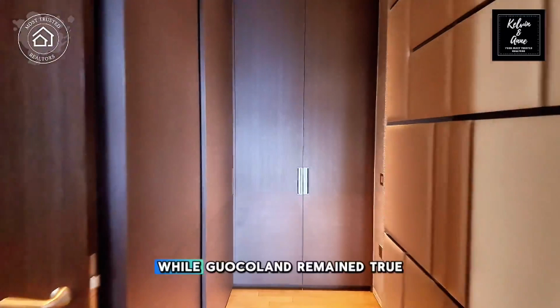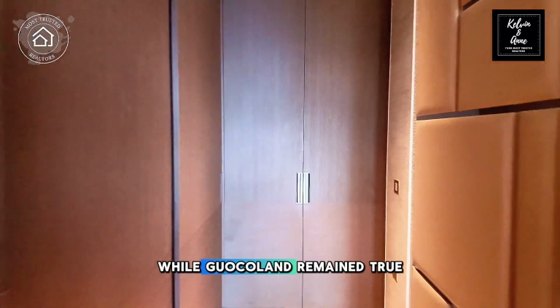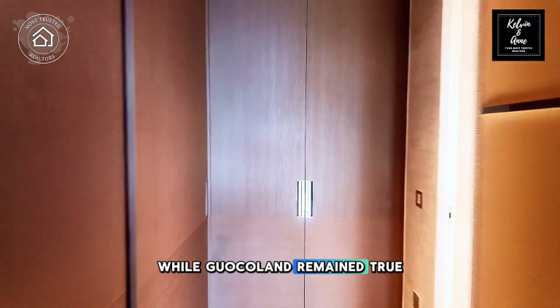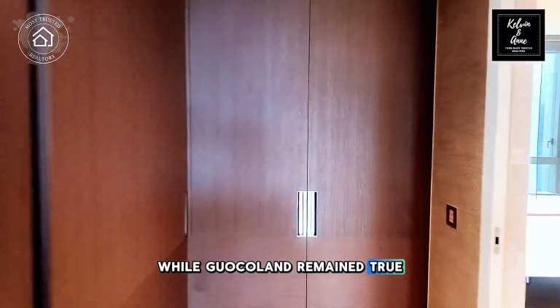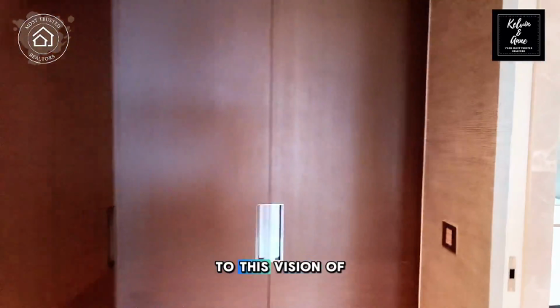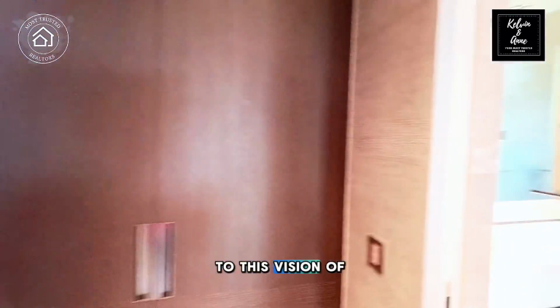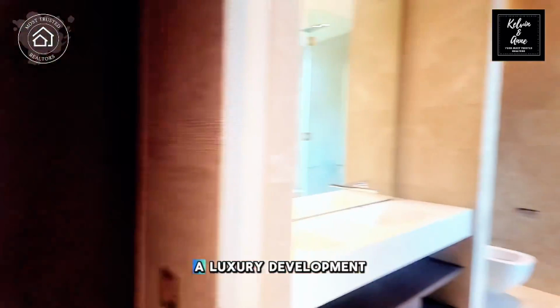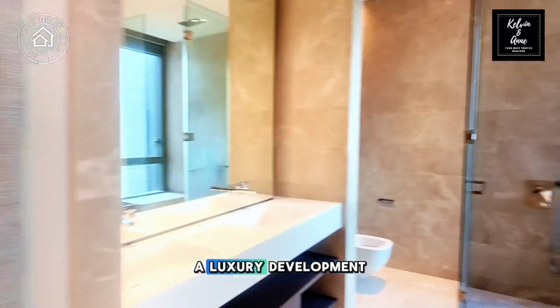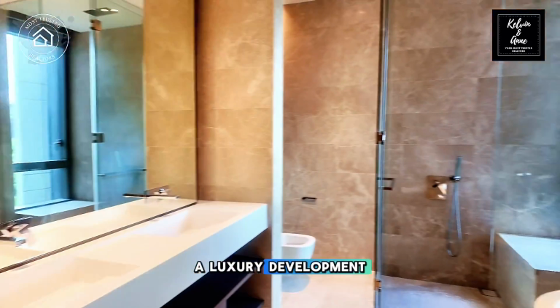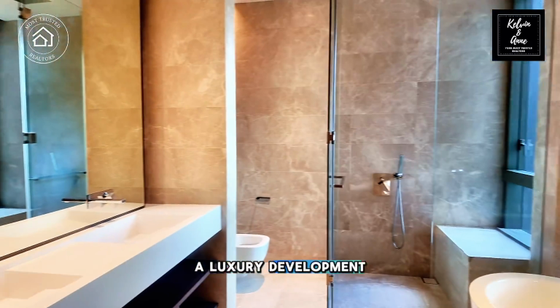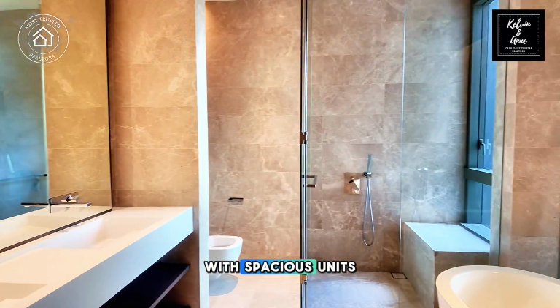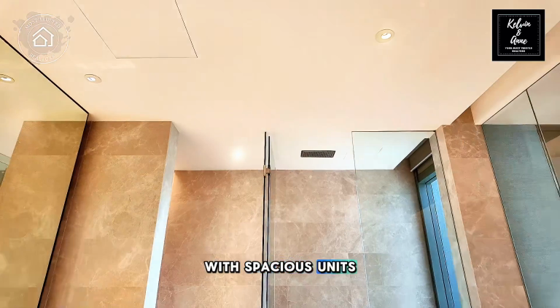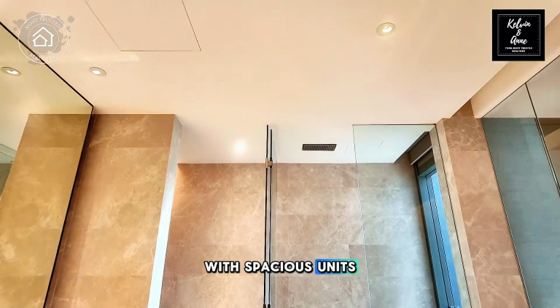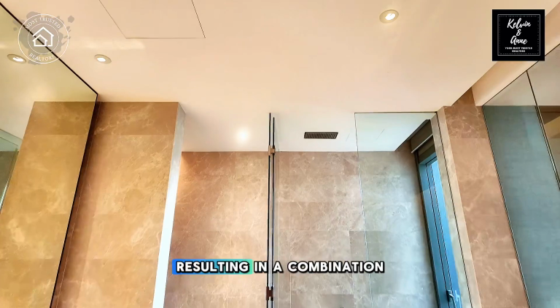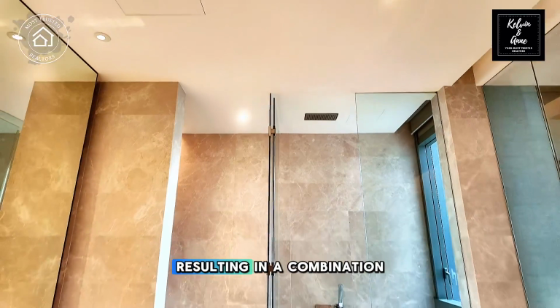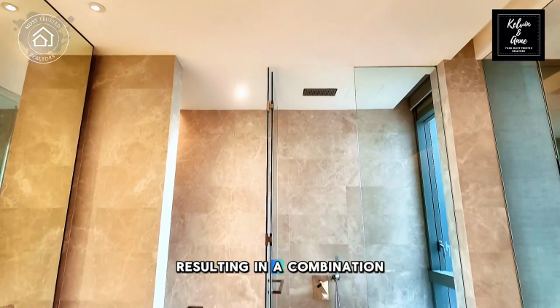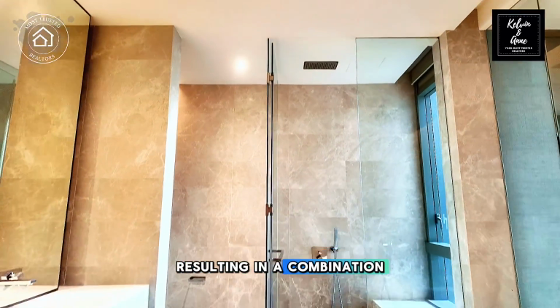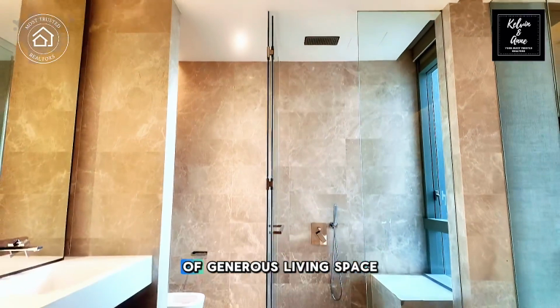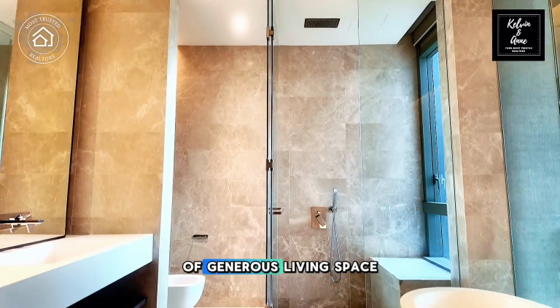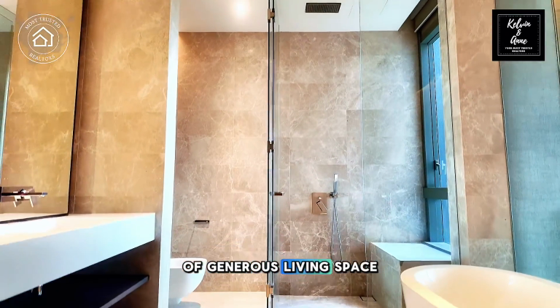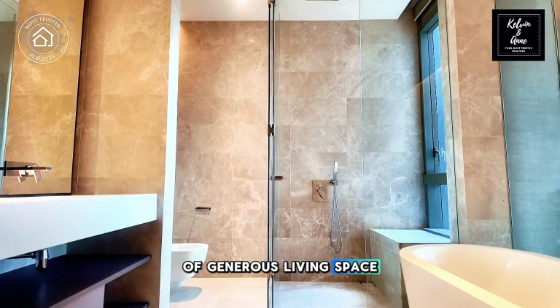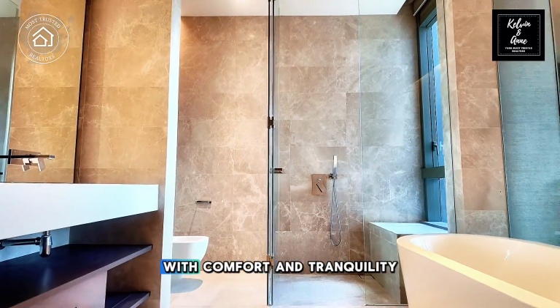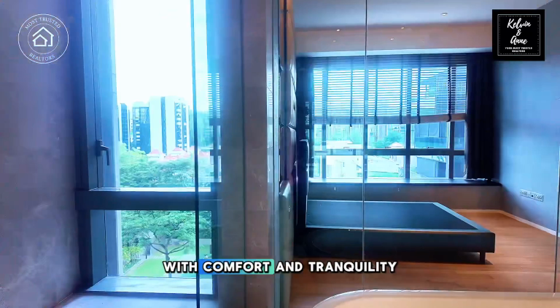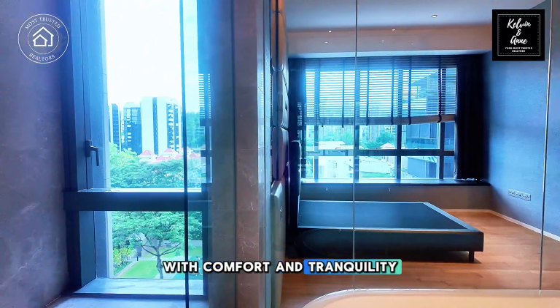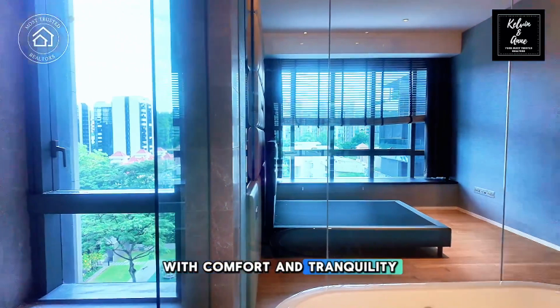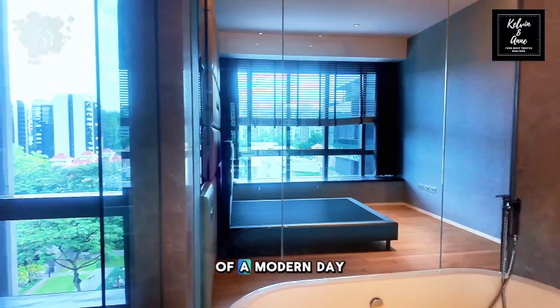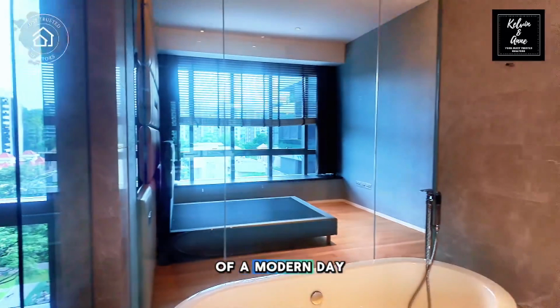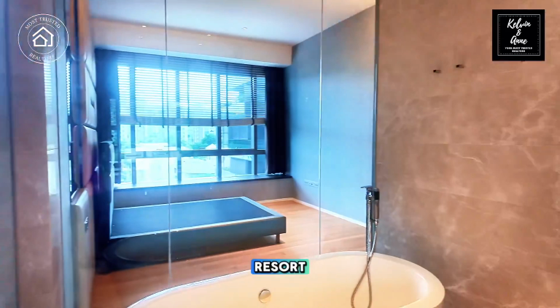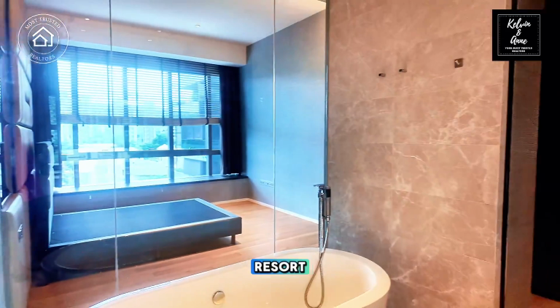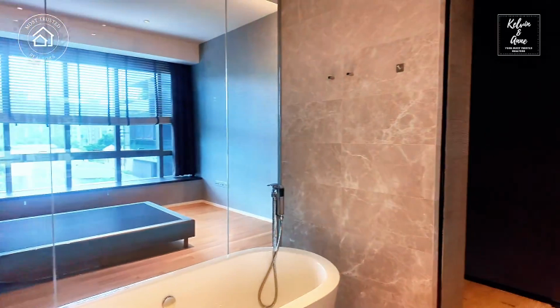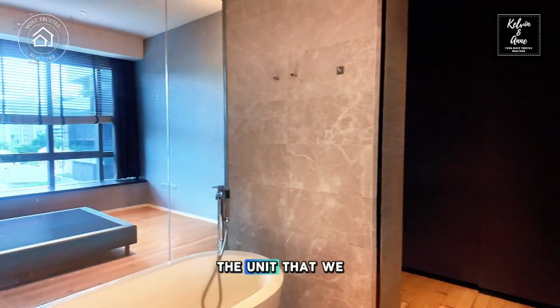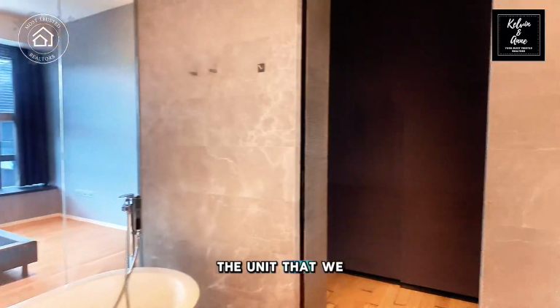Guacolant remained true to its vision of a luxury development with spacious units, resulting in a combination of generous living space with the comforts and tranquility of a modern-day resort.